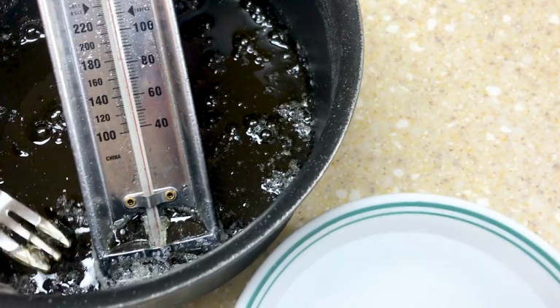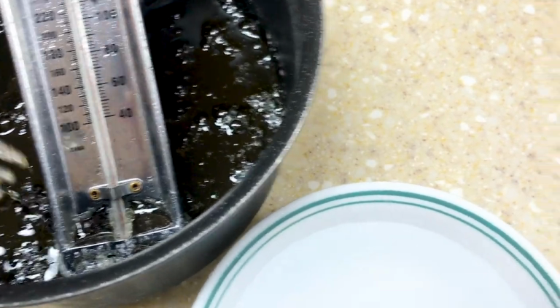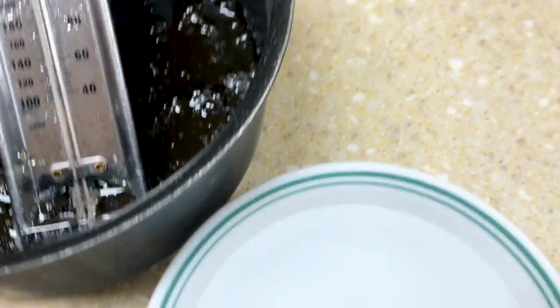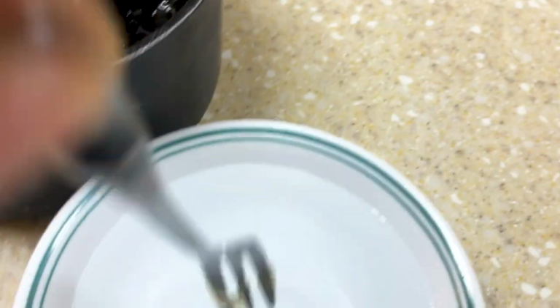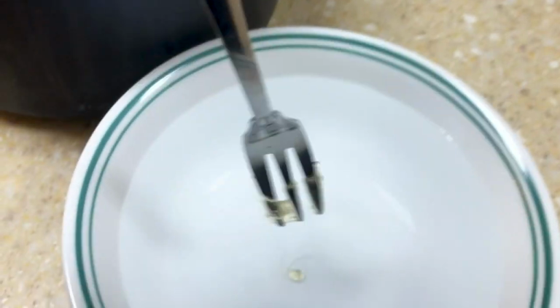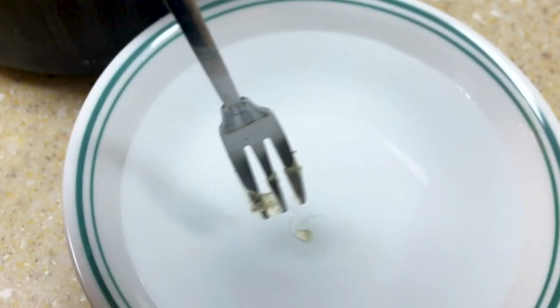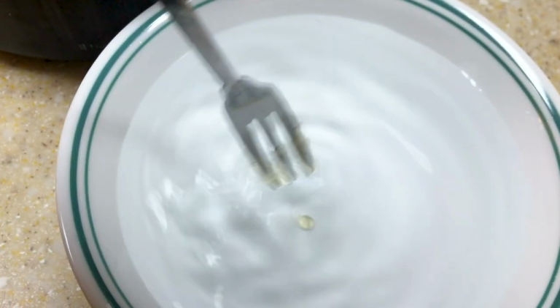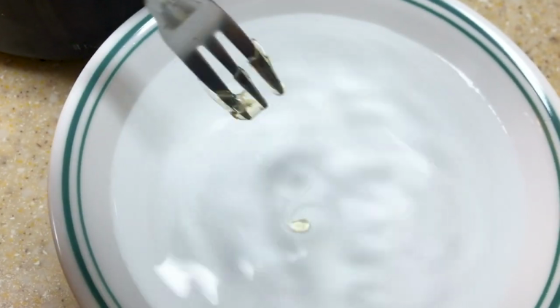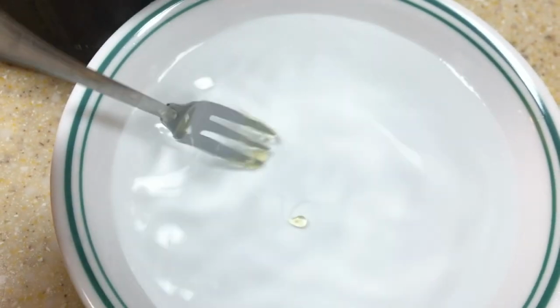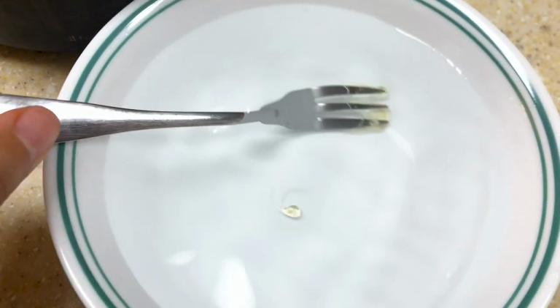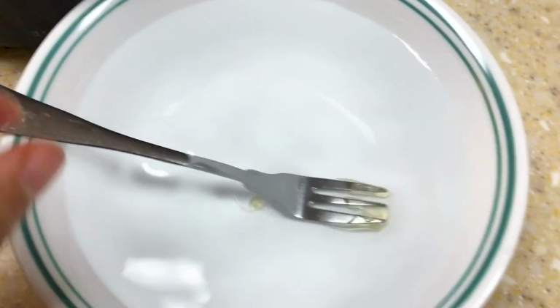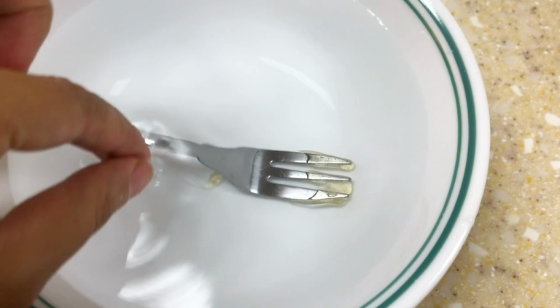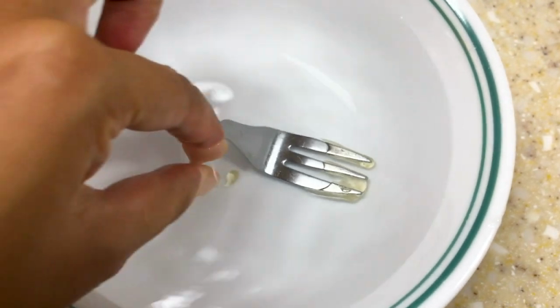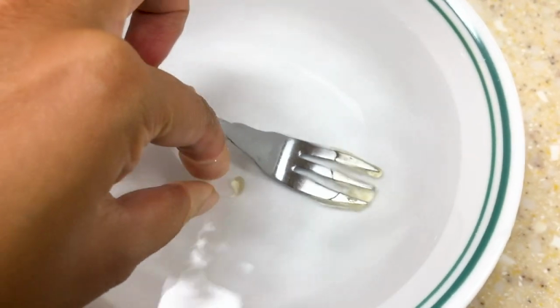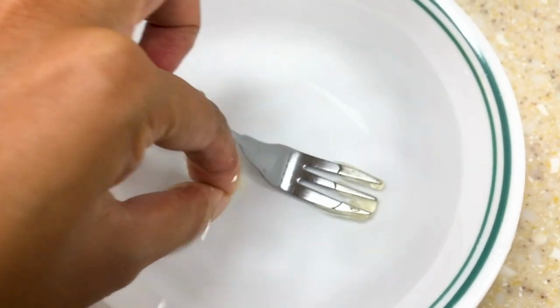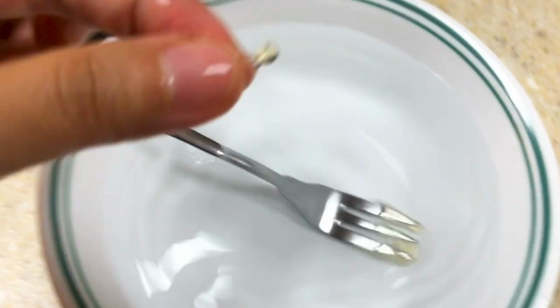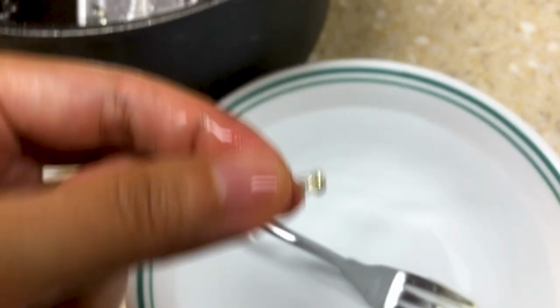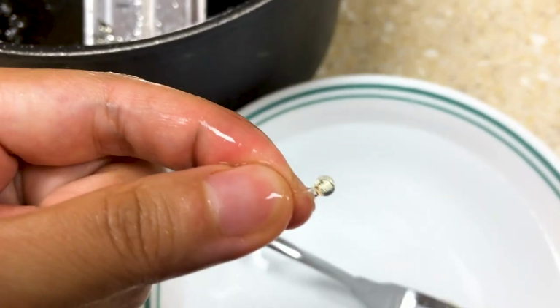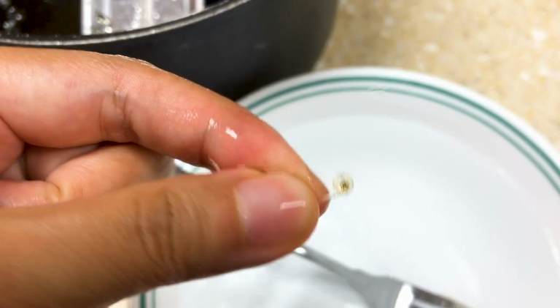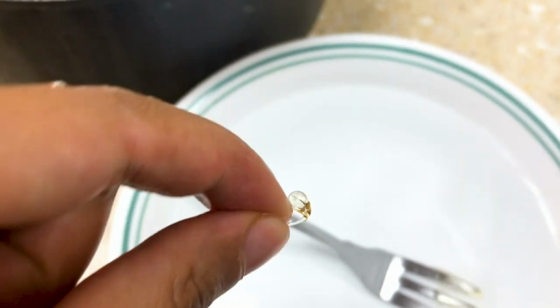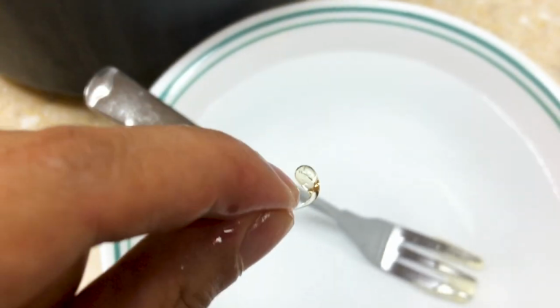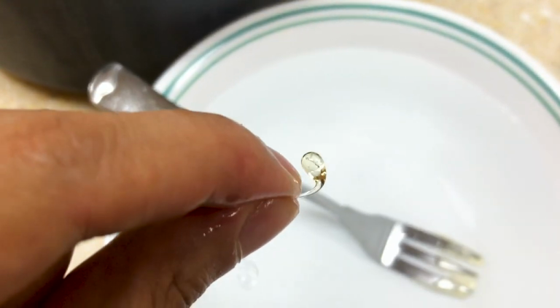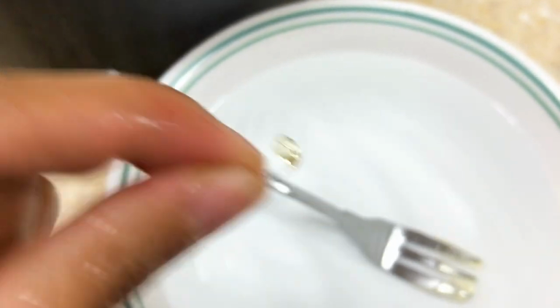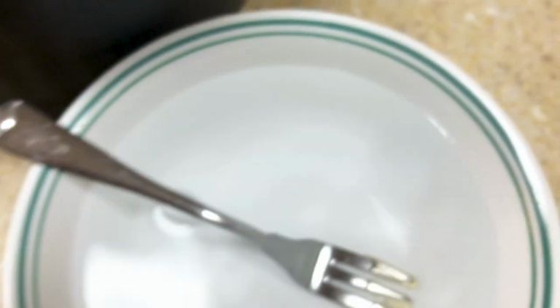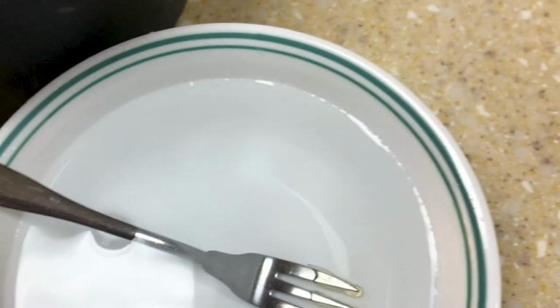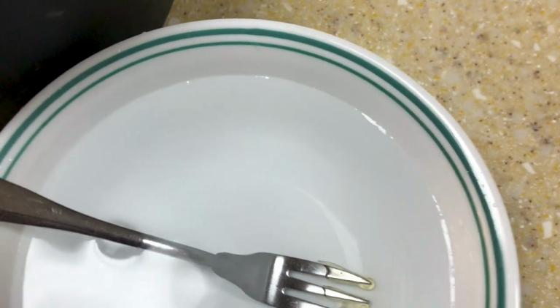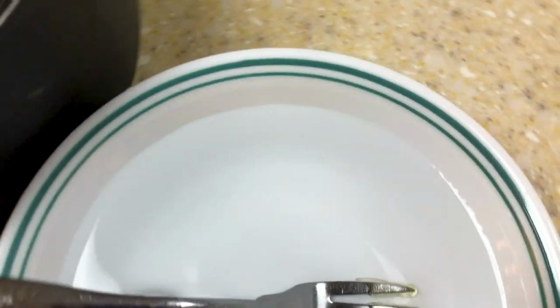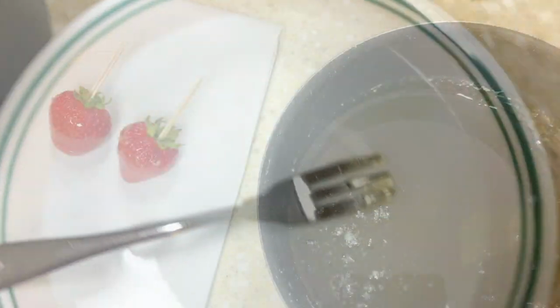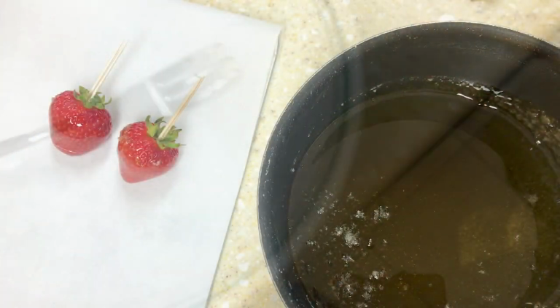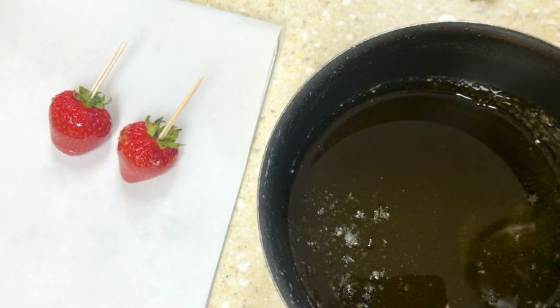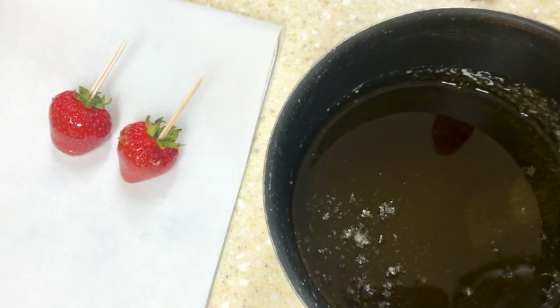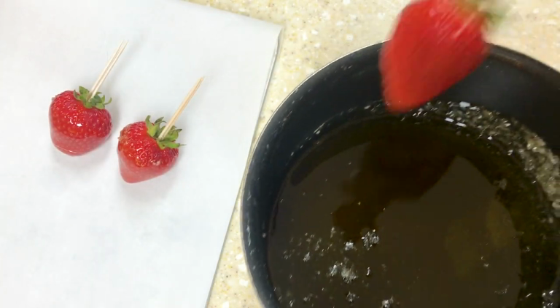If you don't have a candy thermometer, here's how you do it: use a spoon or a fork, dip it into the syrup, and then drop it into a bowl of cold water. A small bead of candy will form. Pick this candy up and eat it — if it crunches, the syrup is ready, but if it sticks to your teeth, it's not ready.